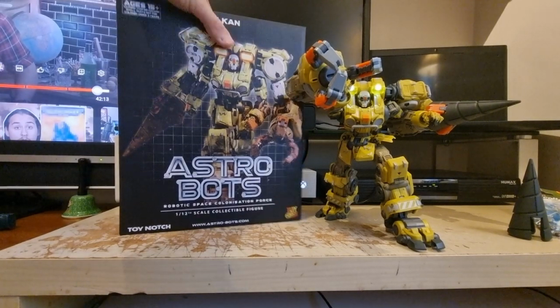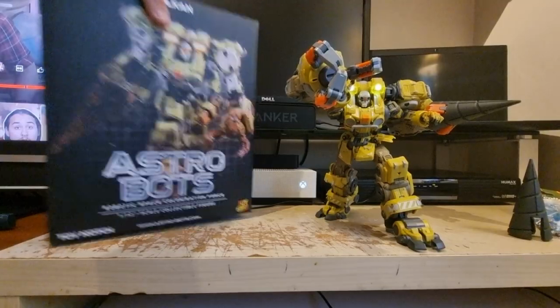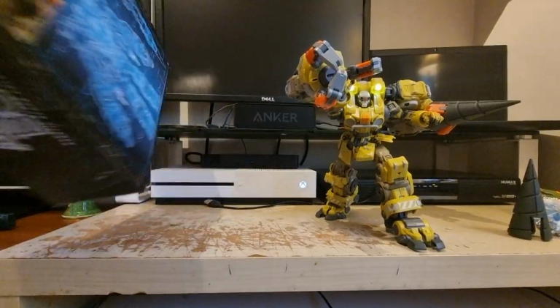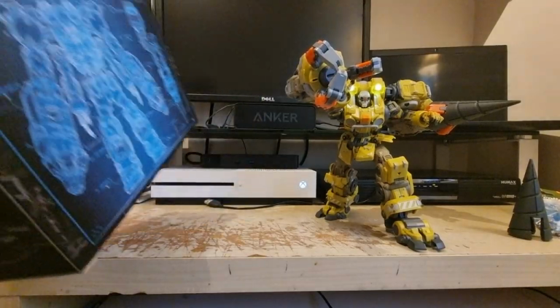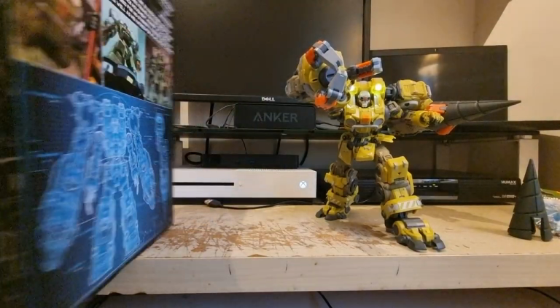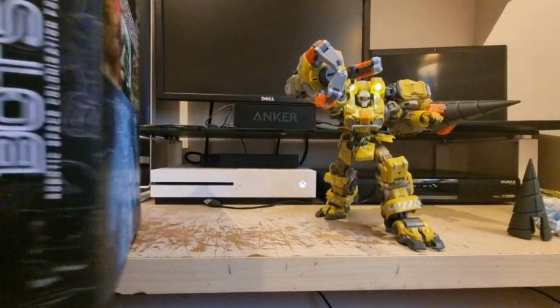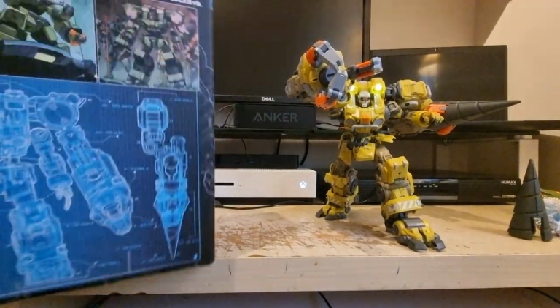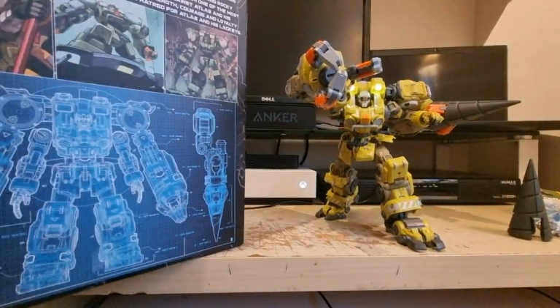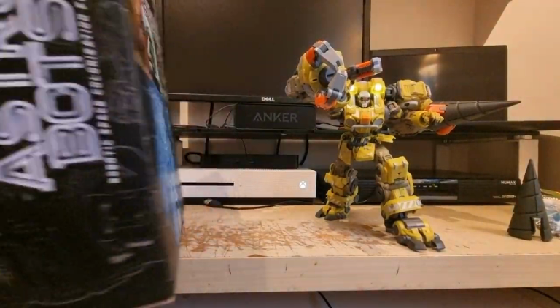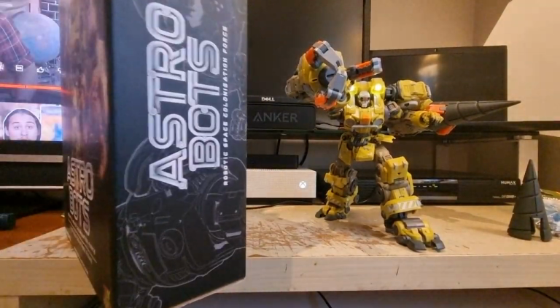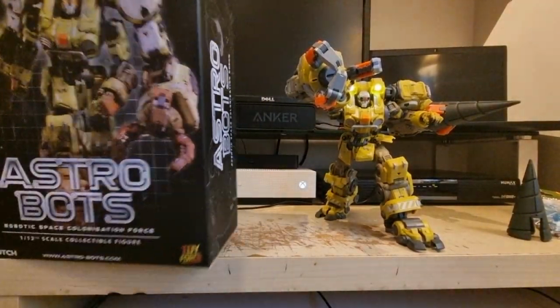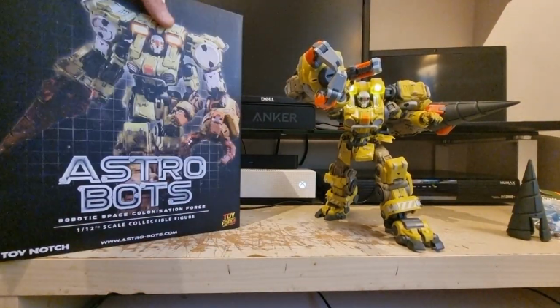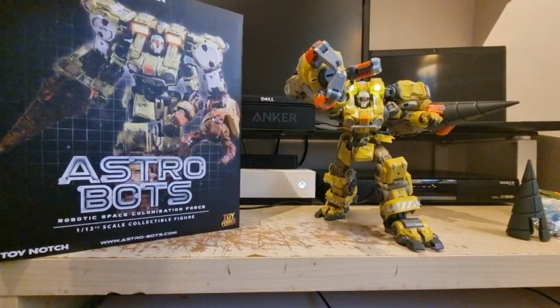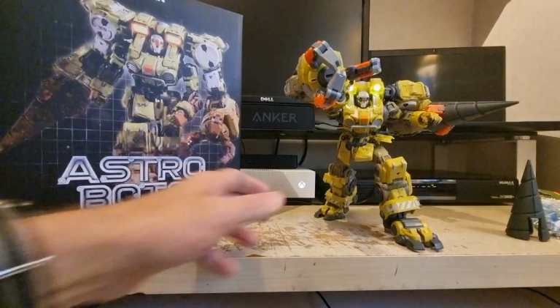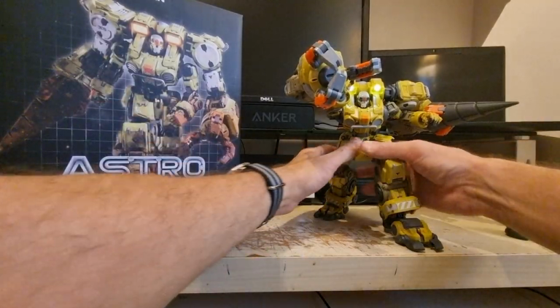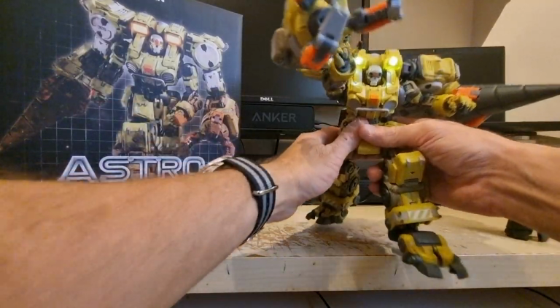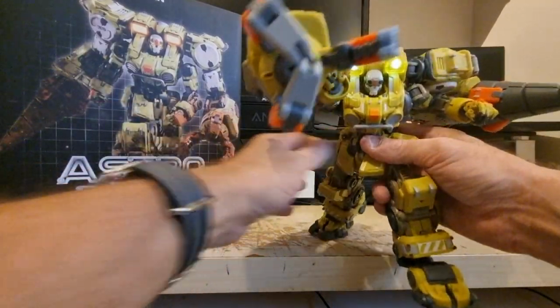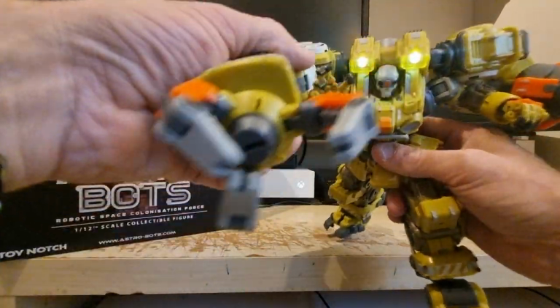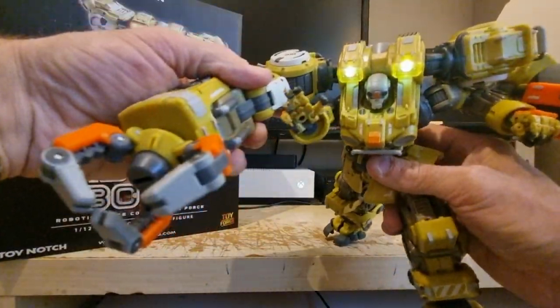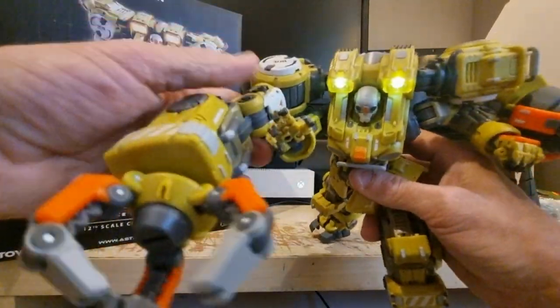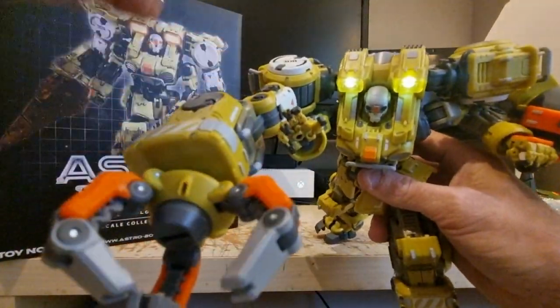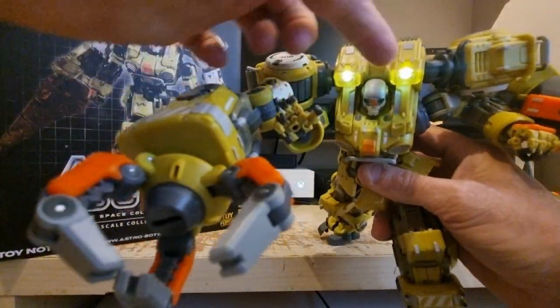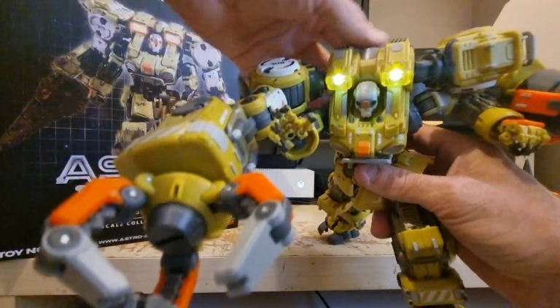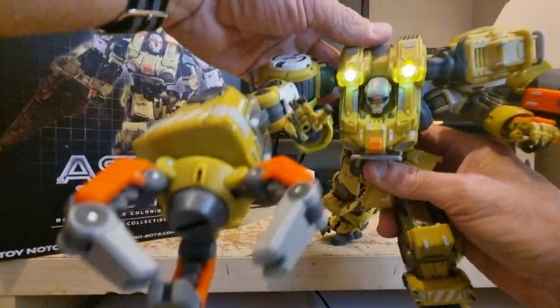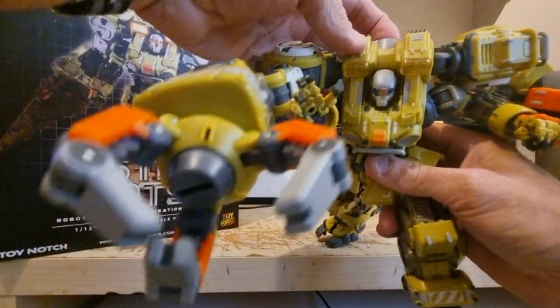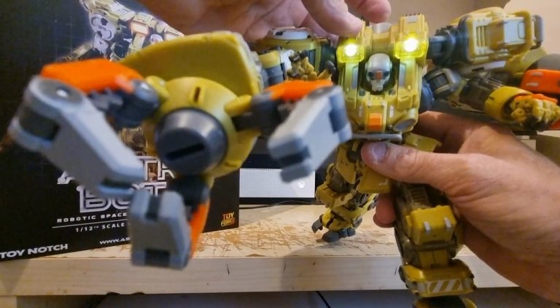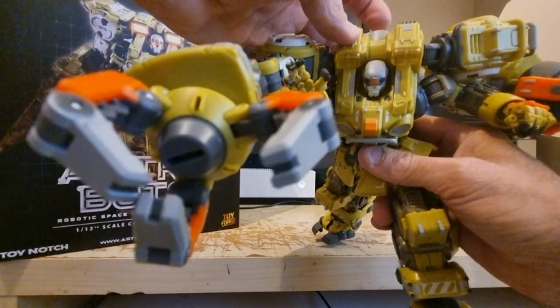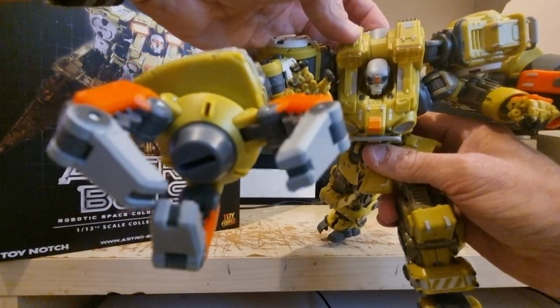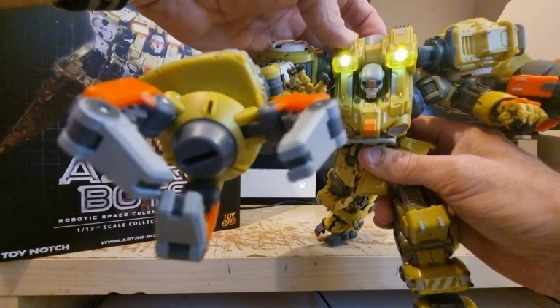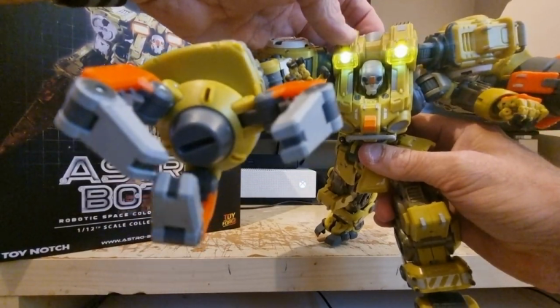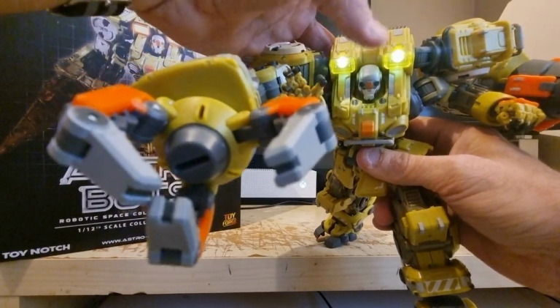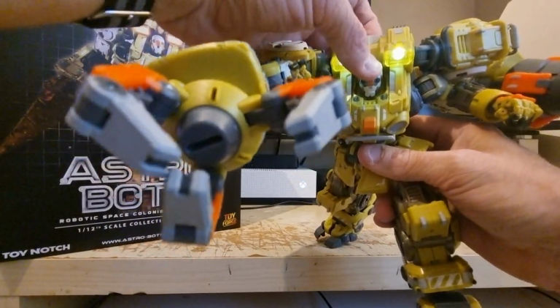To give you a quick rundown: it comes with literally just the box, there's nothing else in it — it's got the art and so on. The main thing is, like I said, it lights up. There's a button on the back.